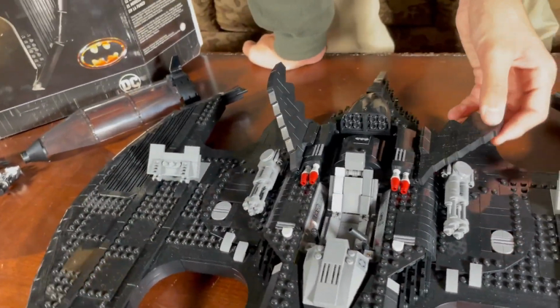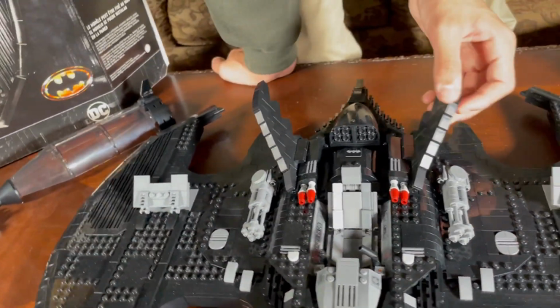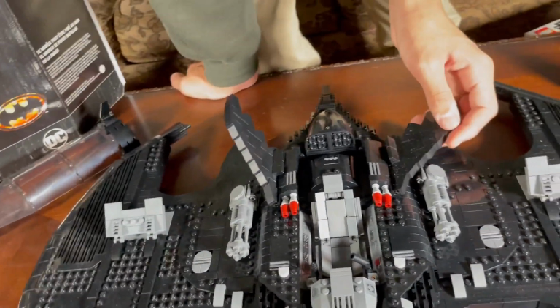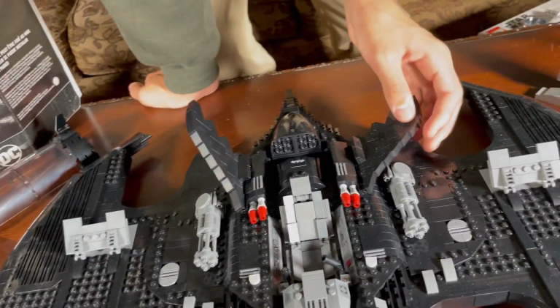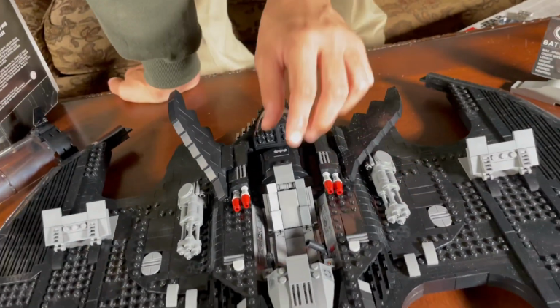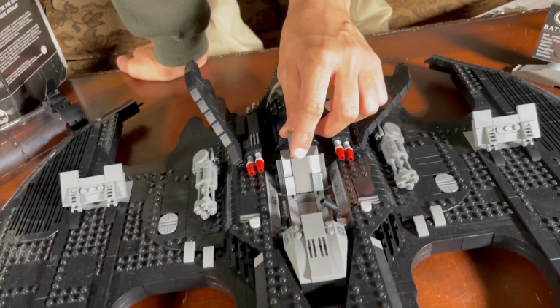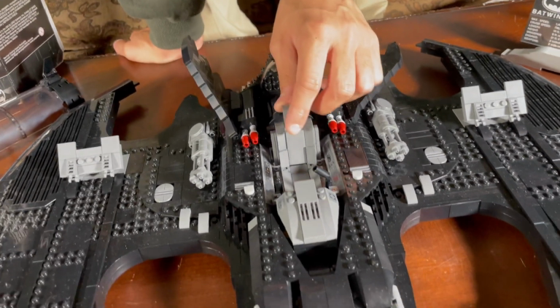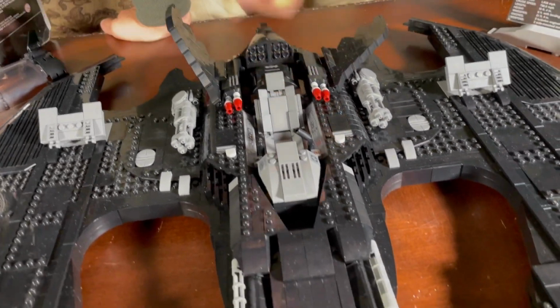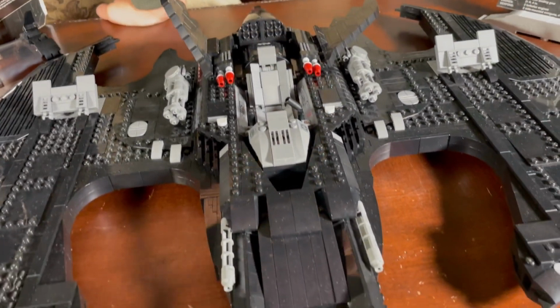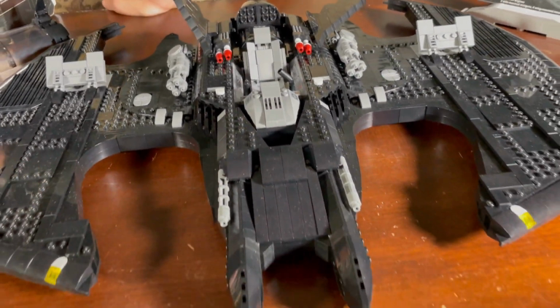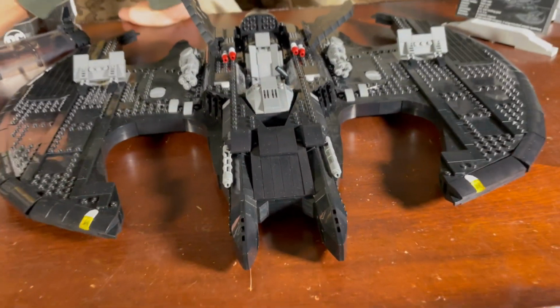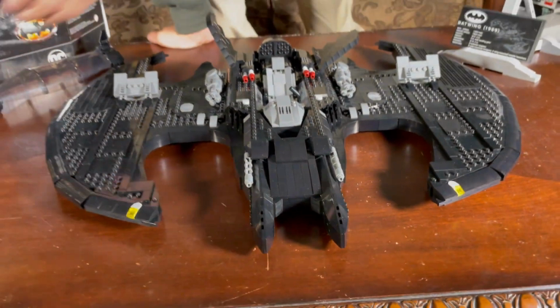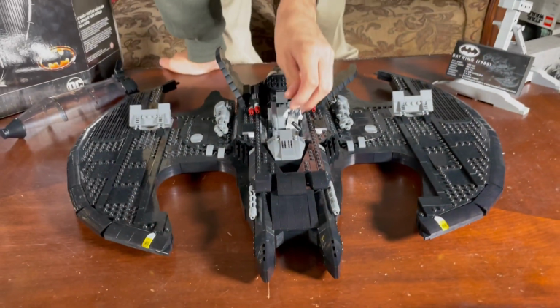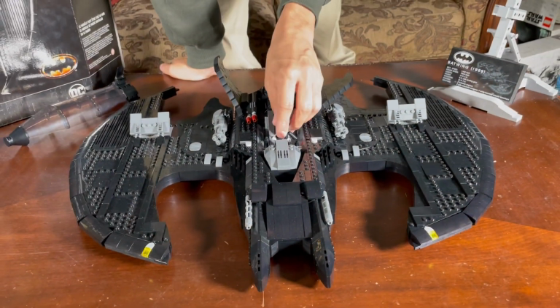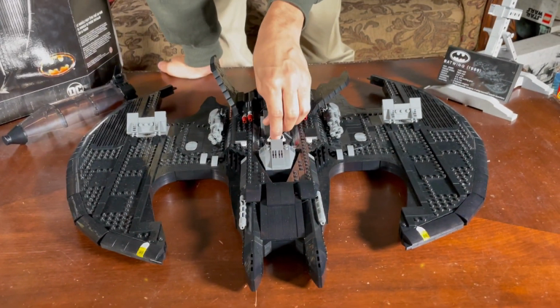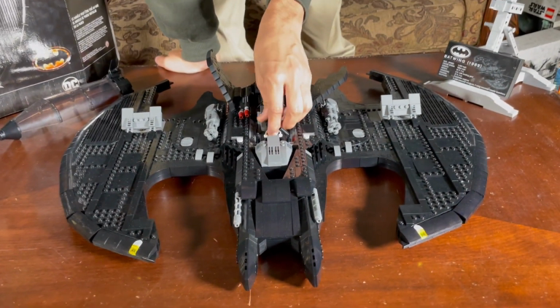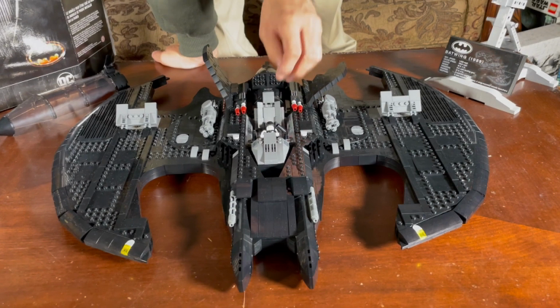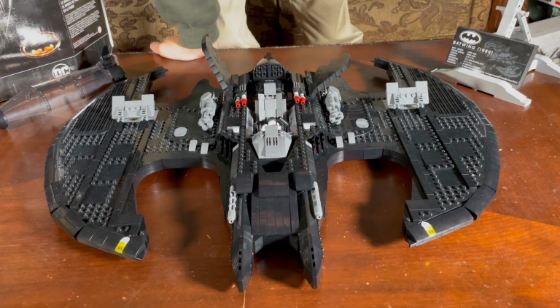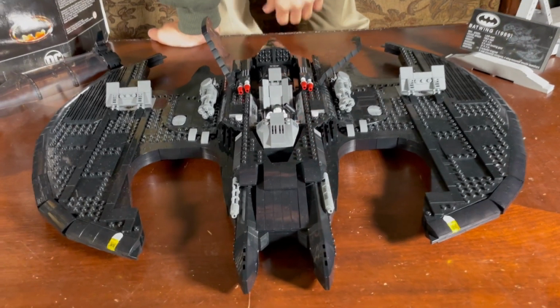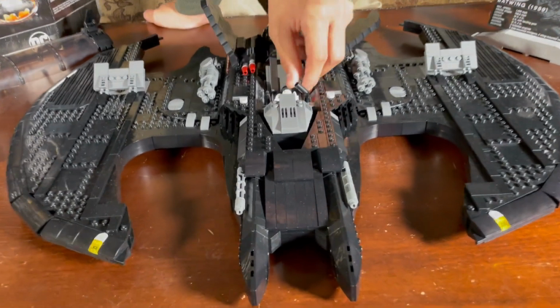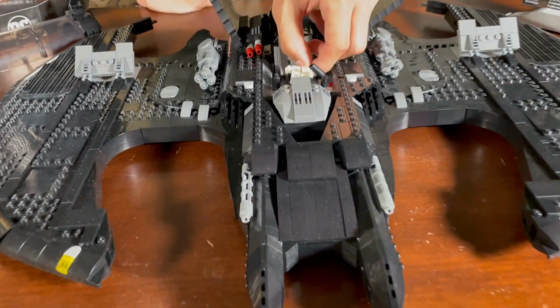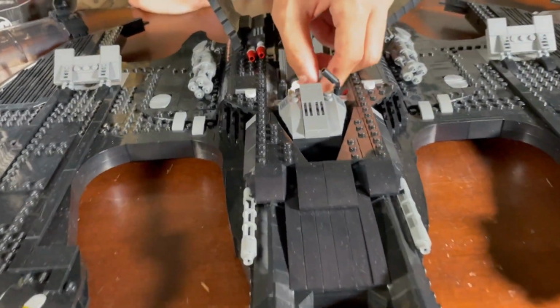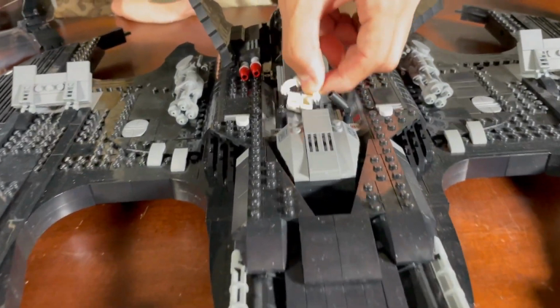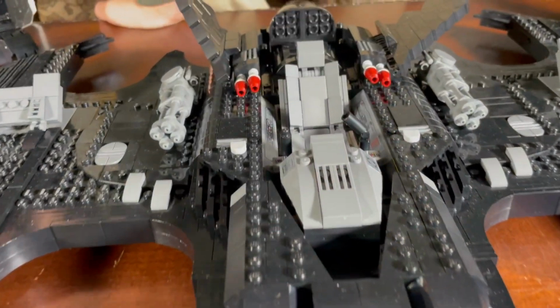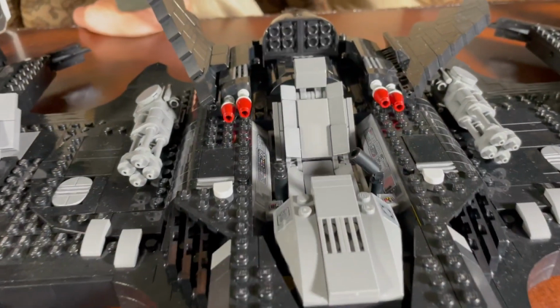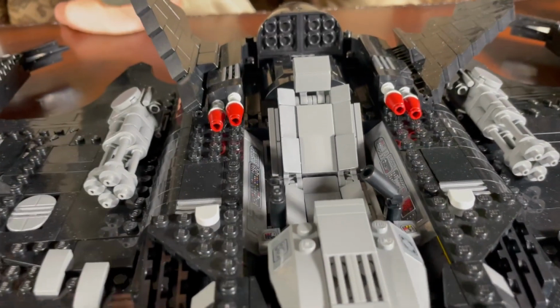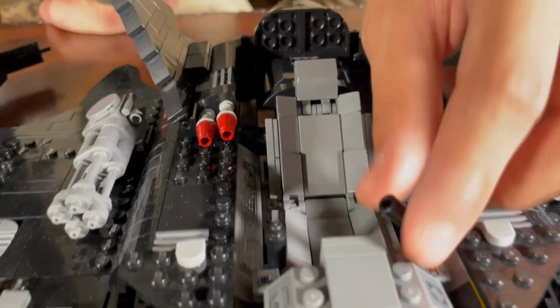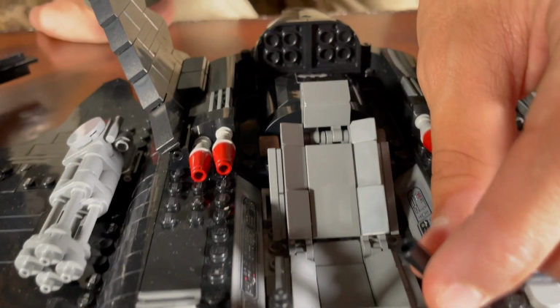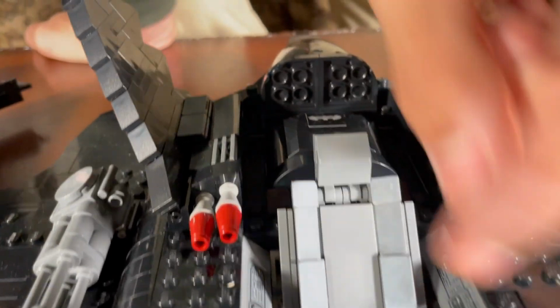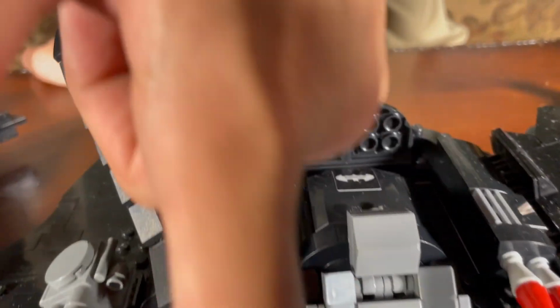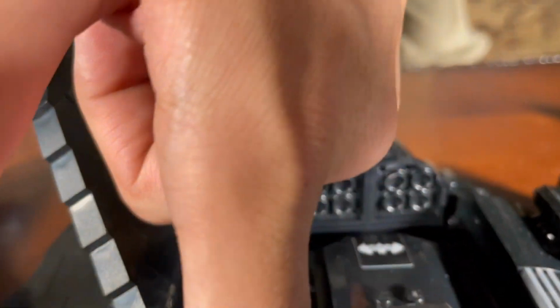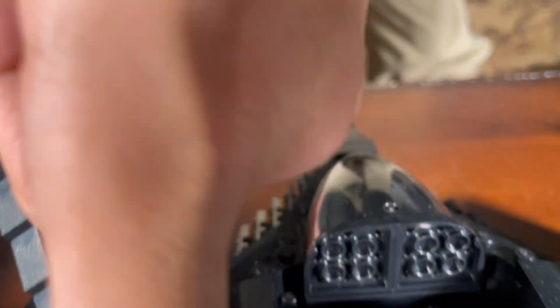You could just take this off — it's not connected to anything, just pops right out. The side wings move too. There's a big chair inside — huge chair — and there's room for a minifigure in there. These move too, and it comes with some computer gadgets on the sides.